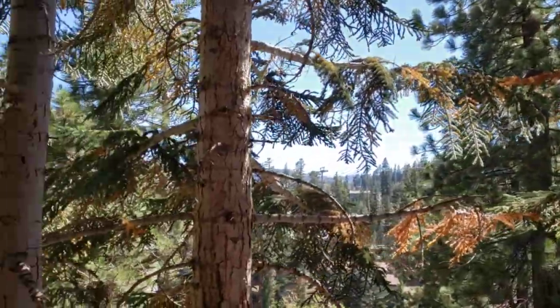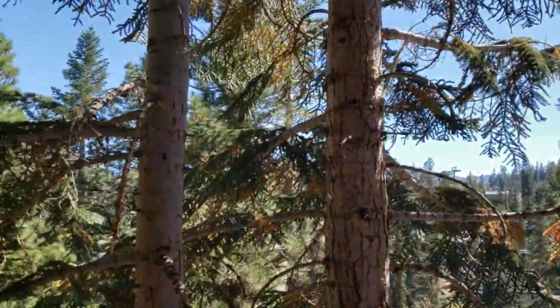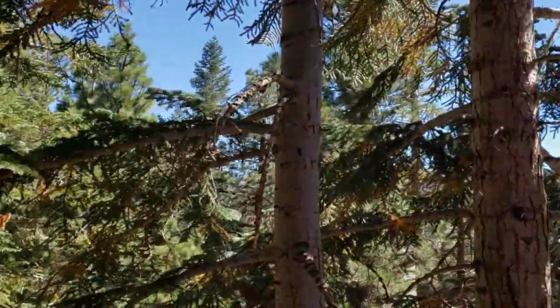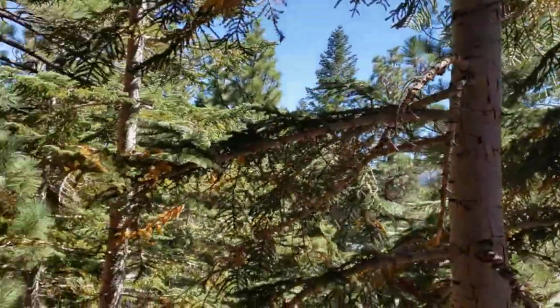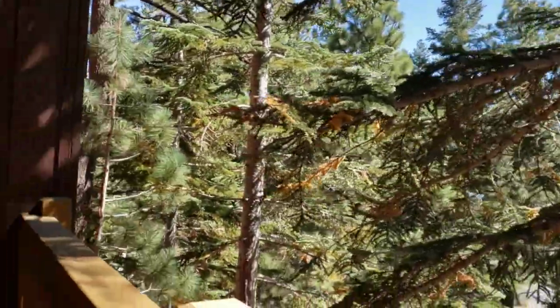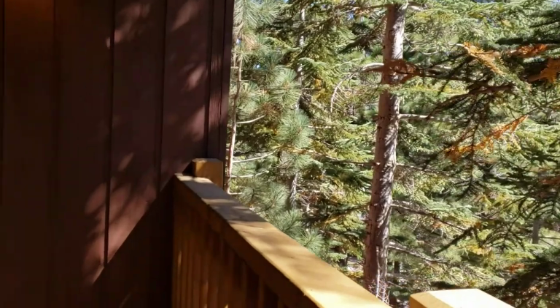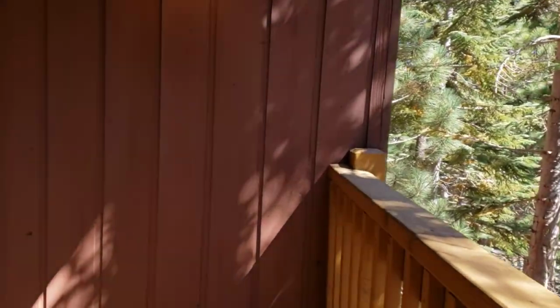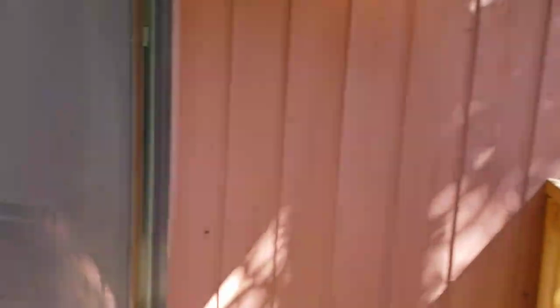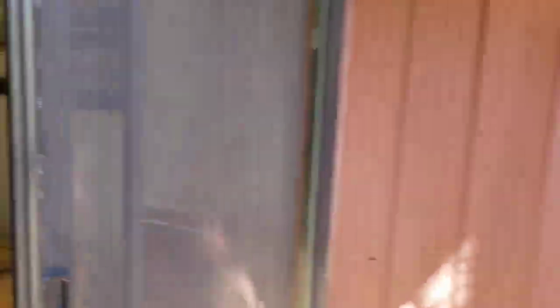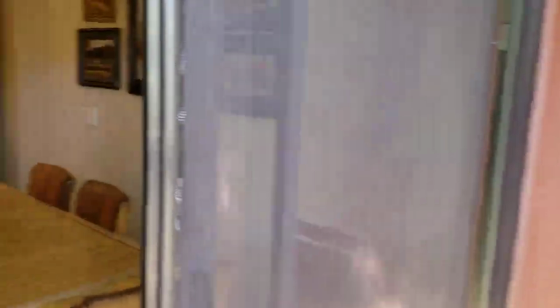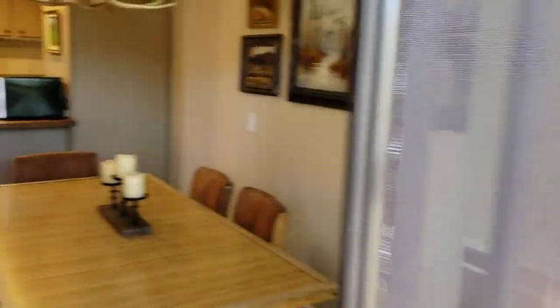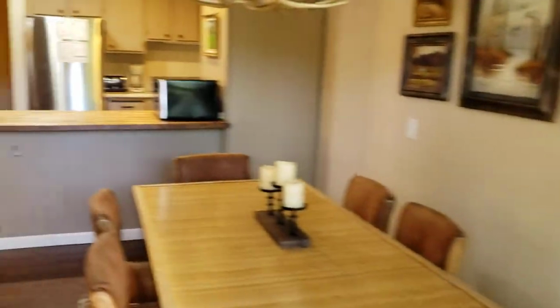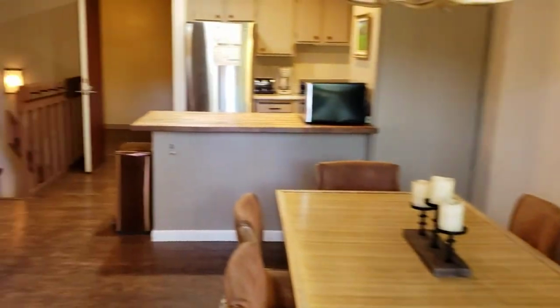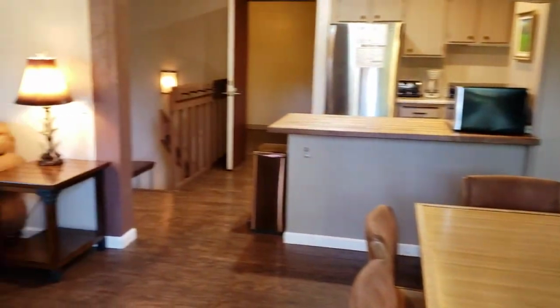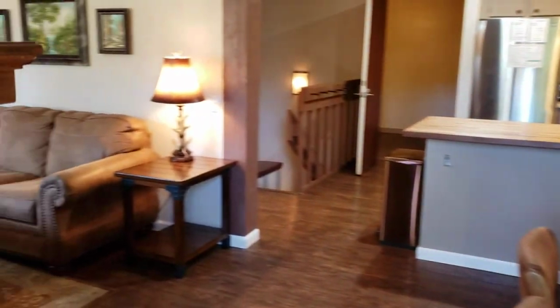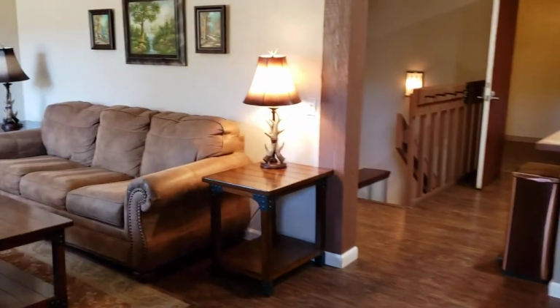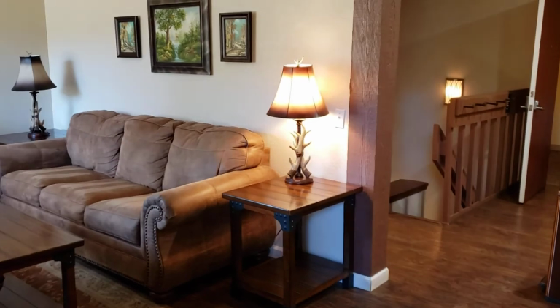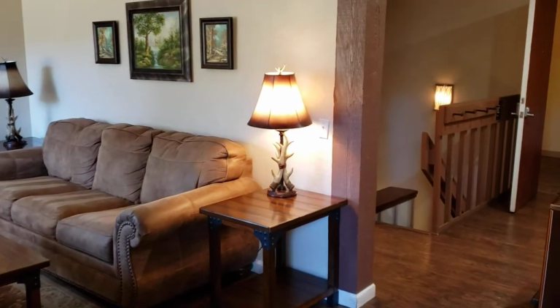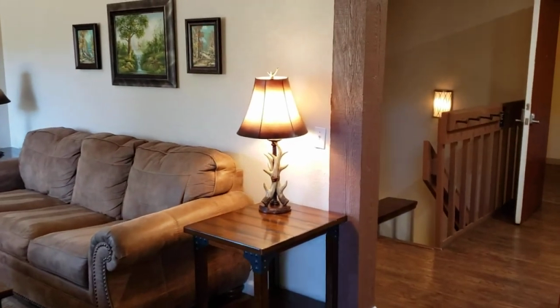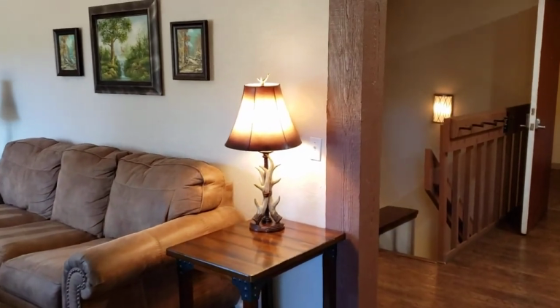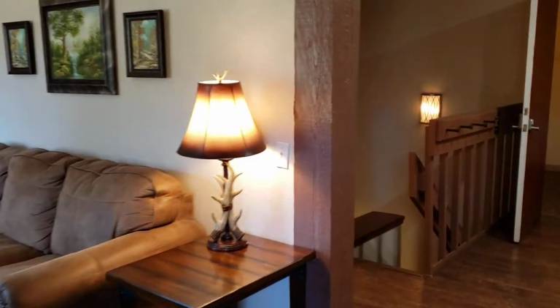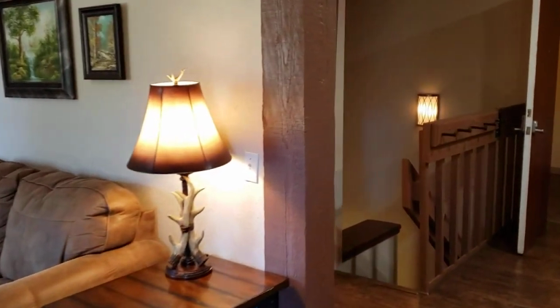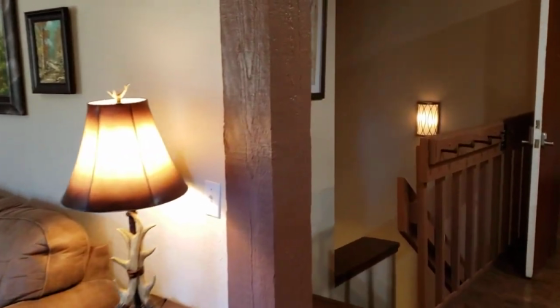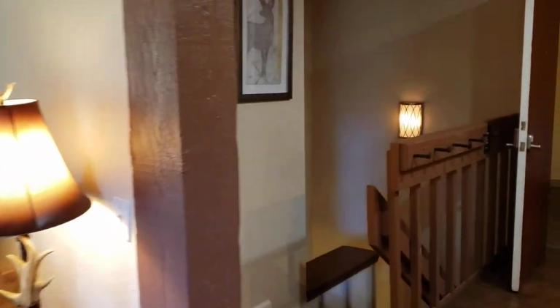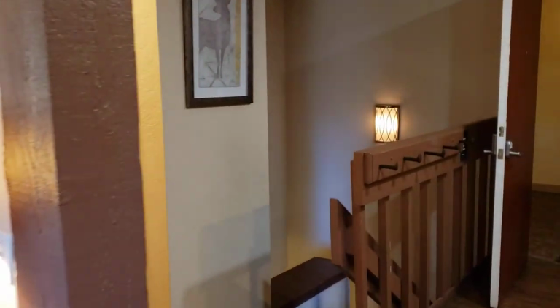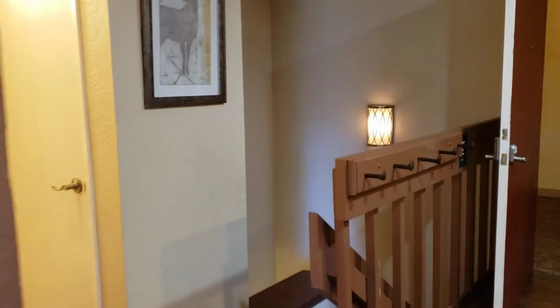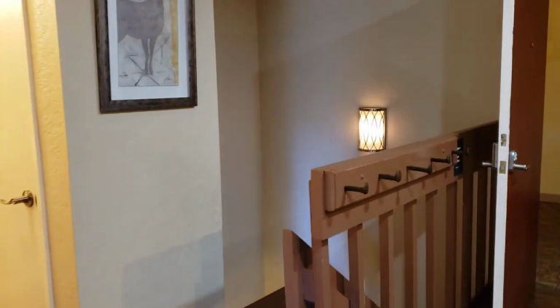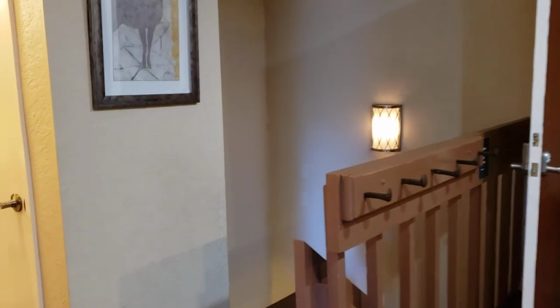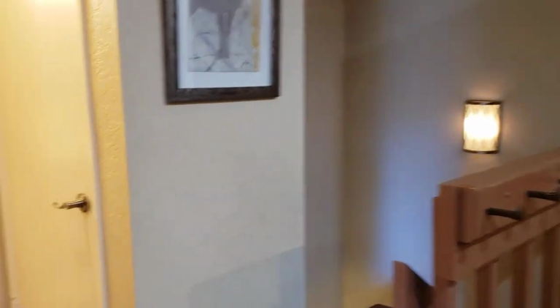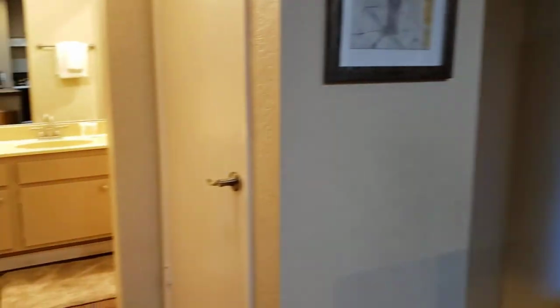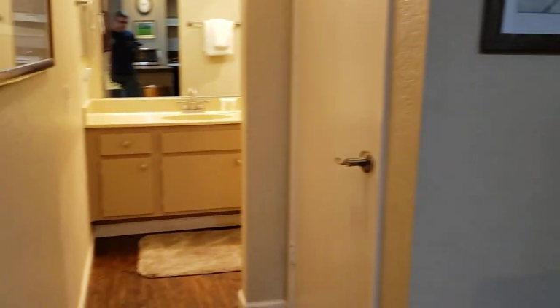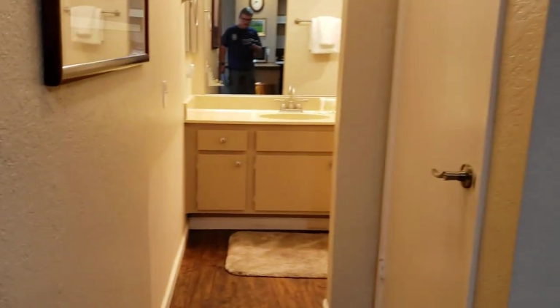It is facing a good direction, getting good light, and not obstructed by other condos in front of you, which is always good. The building was built in 1973 and the HOAs are $650. This is a big snow area up here, so there is some snow removal included.